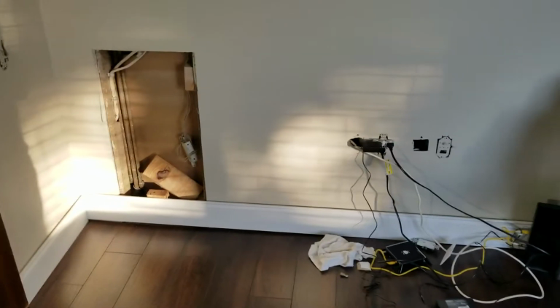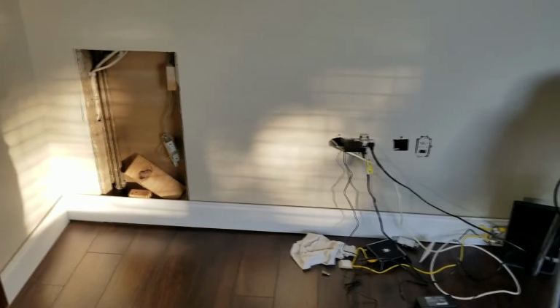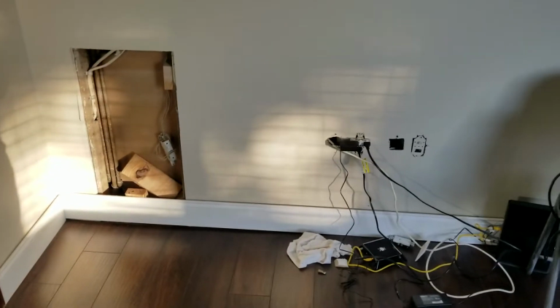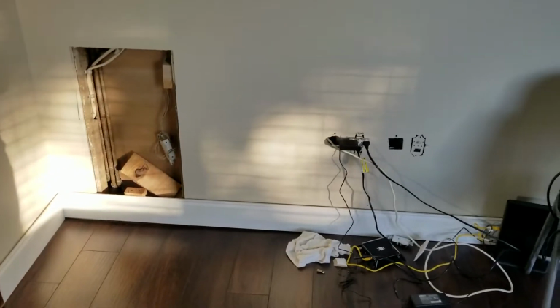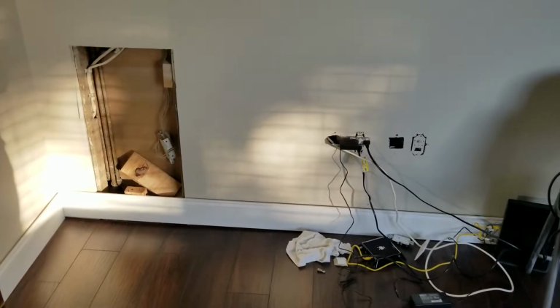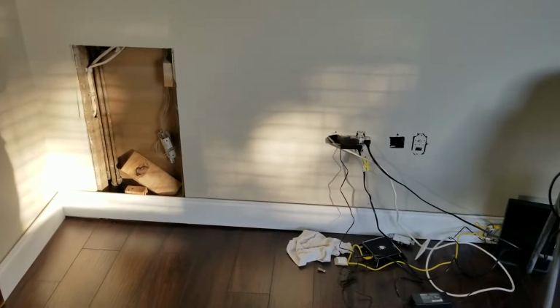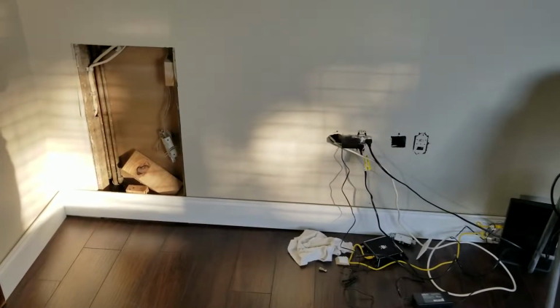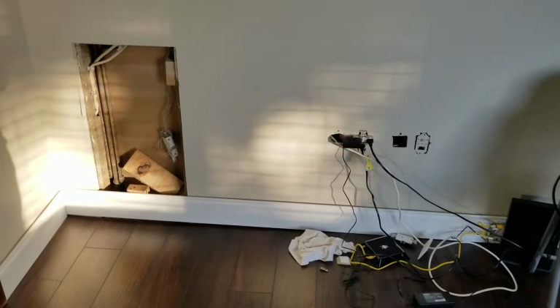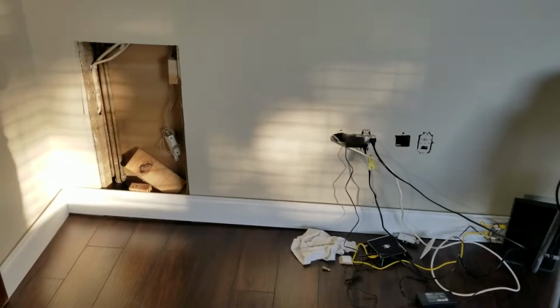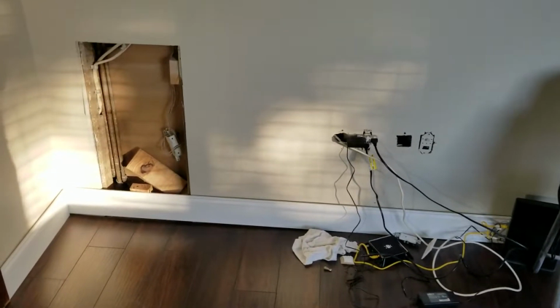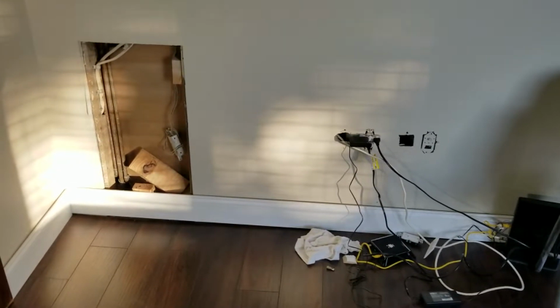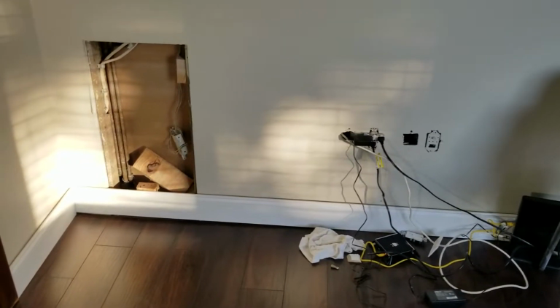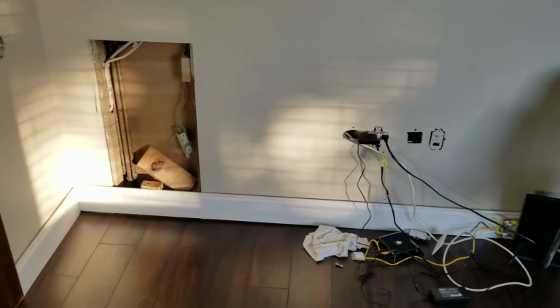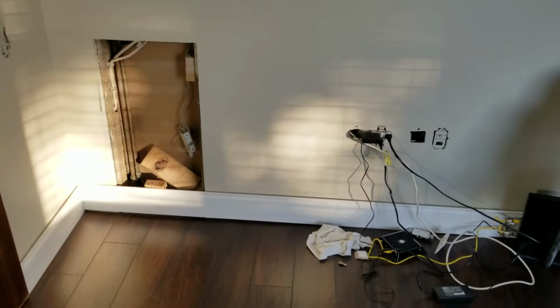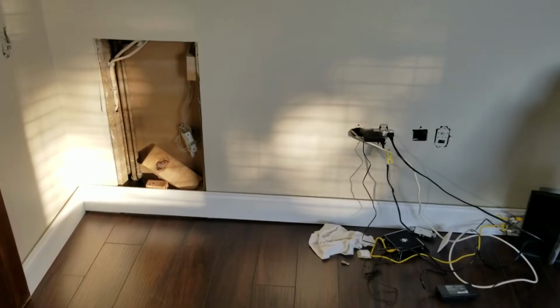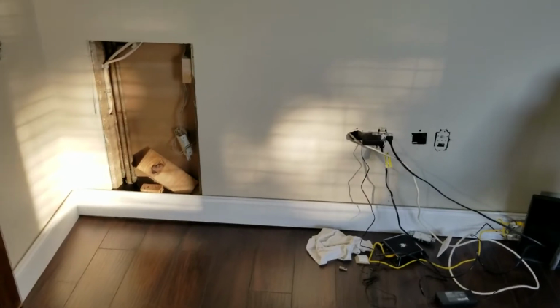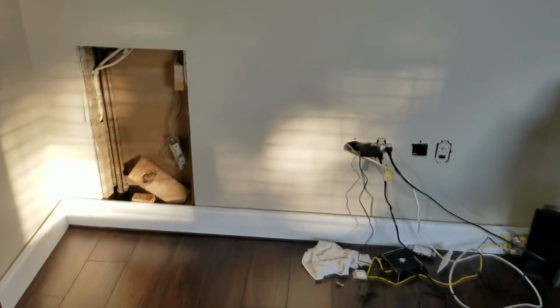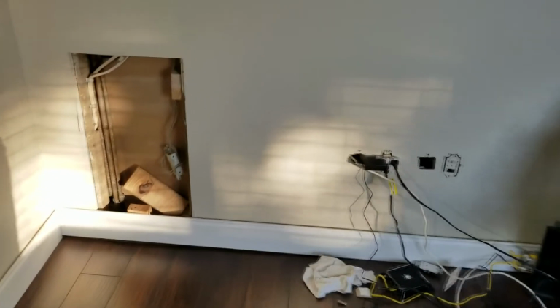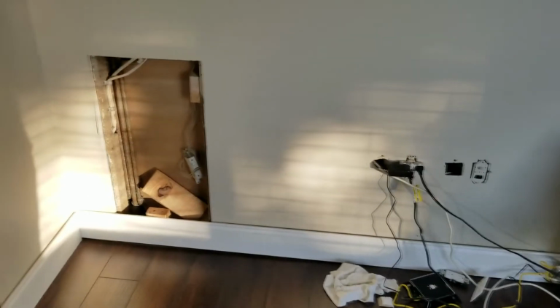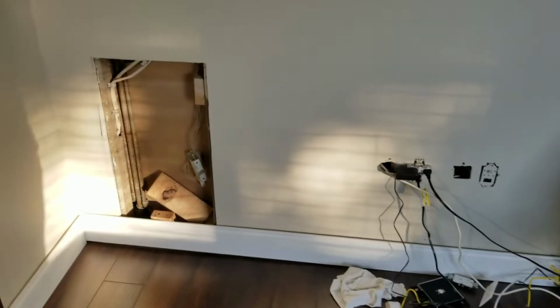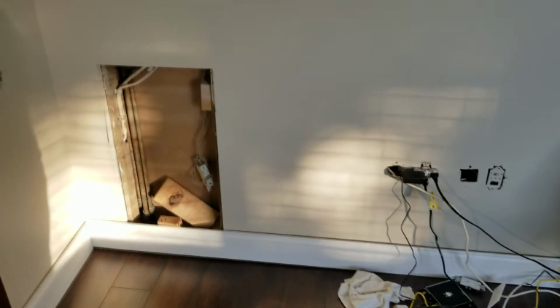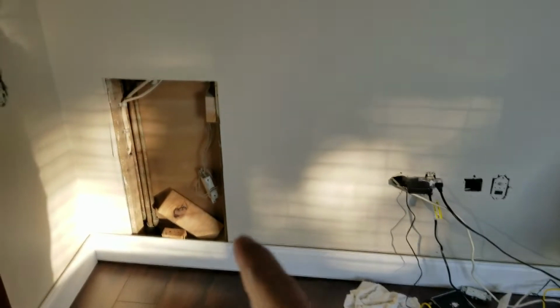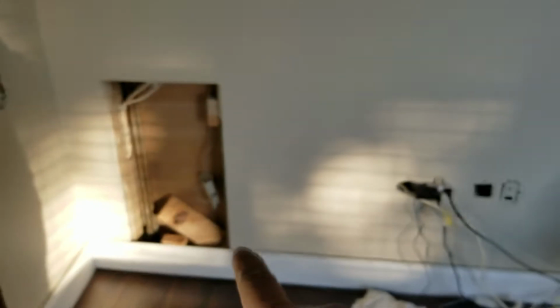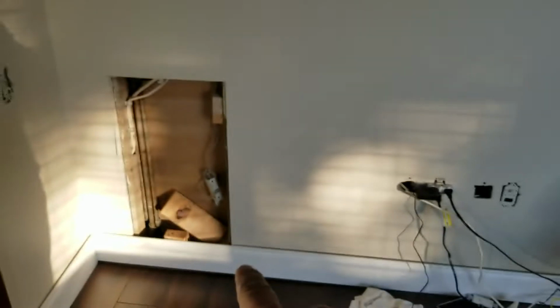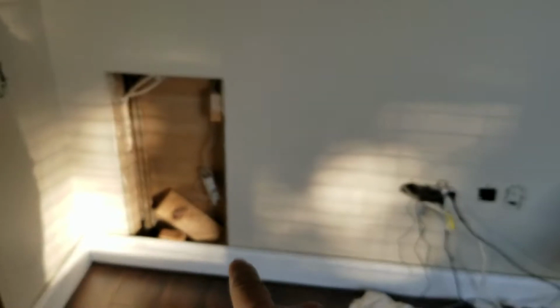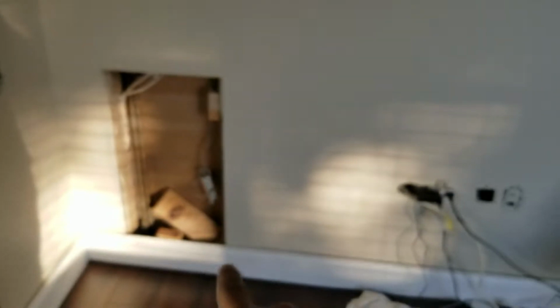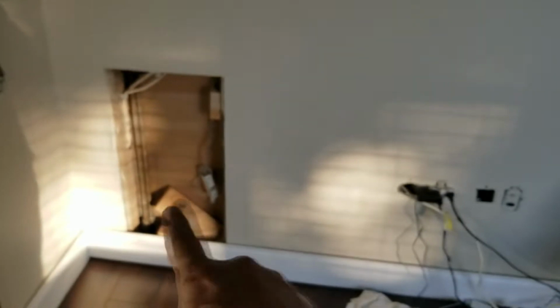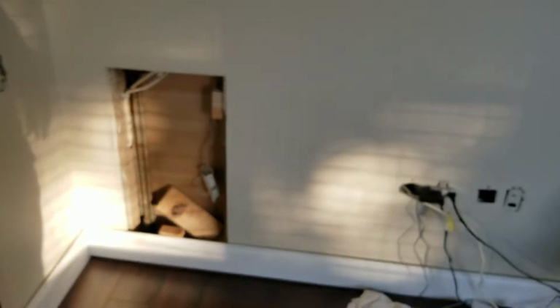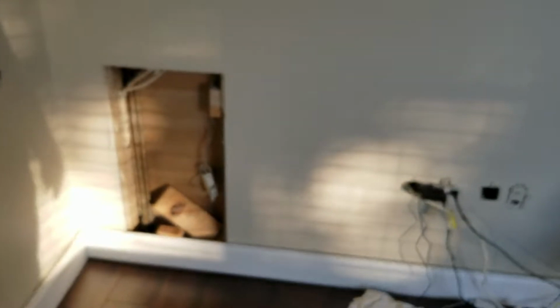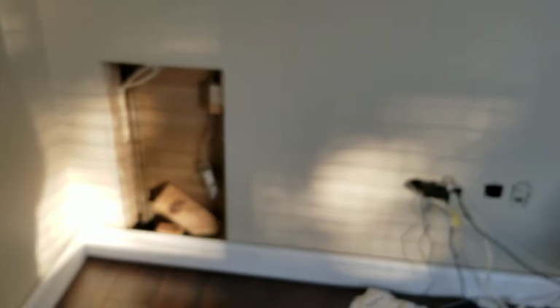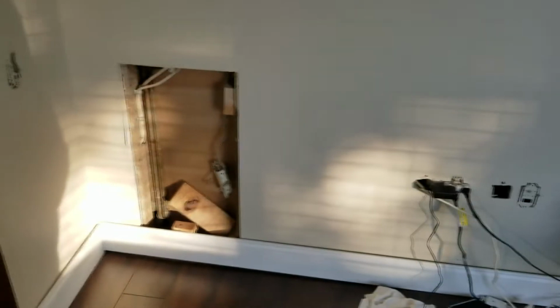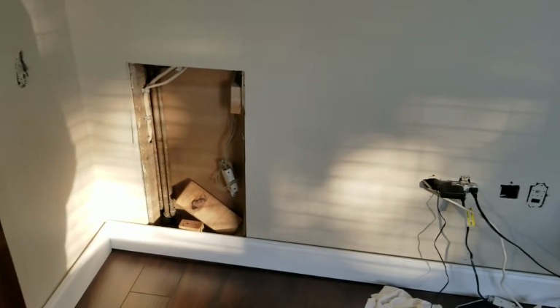Hello my DIY friends out there. How's everybody doing today? Well today we got a good video for you. We have a nice little project here. We're going to show you today how to fill in that hole there with drywall.